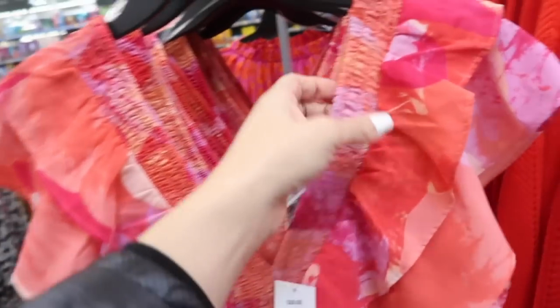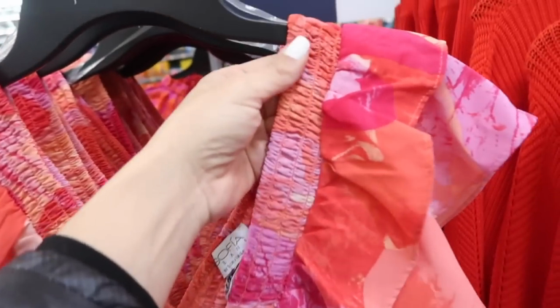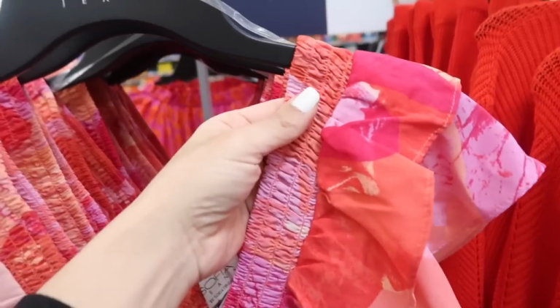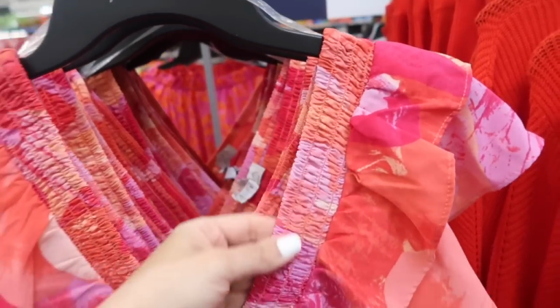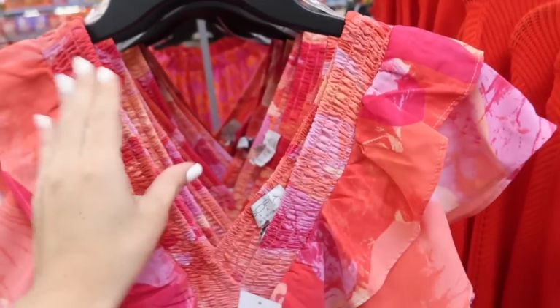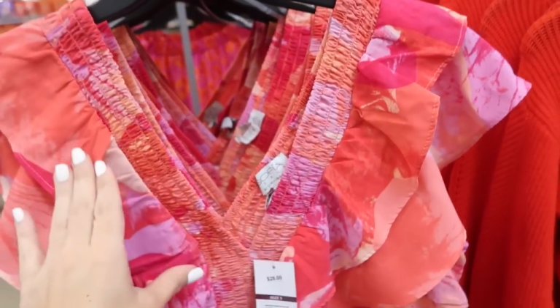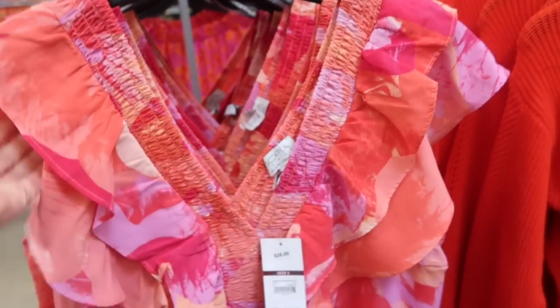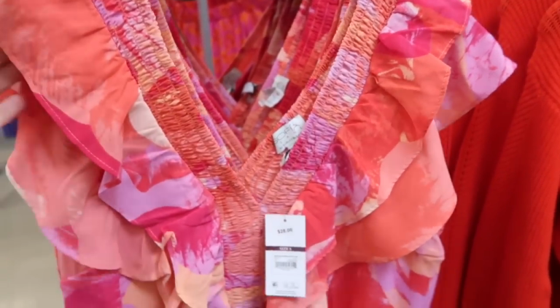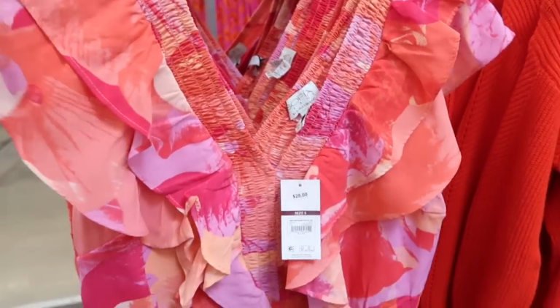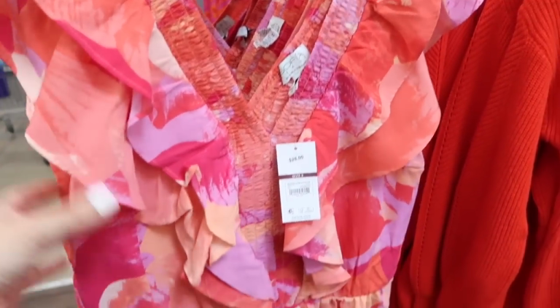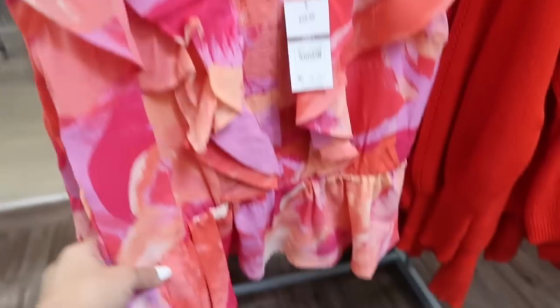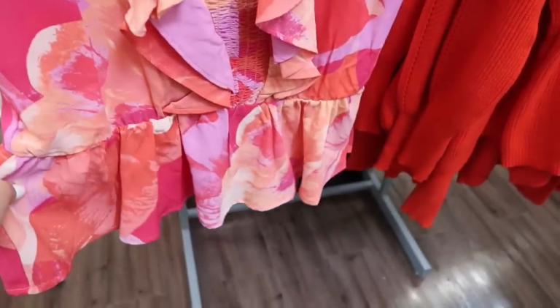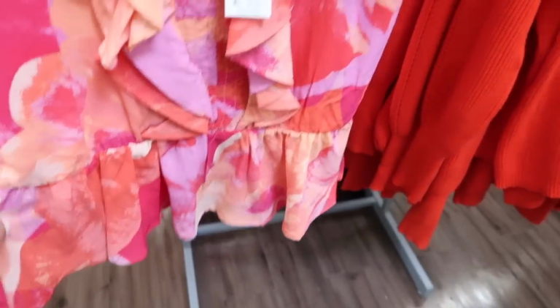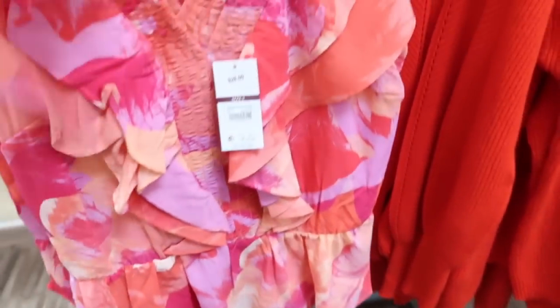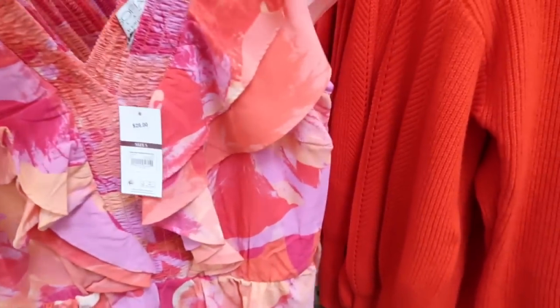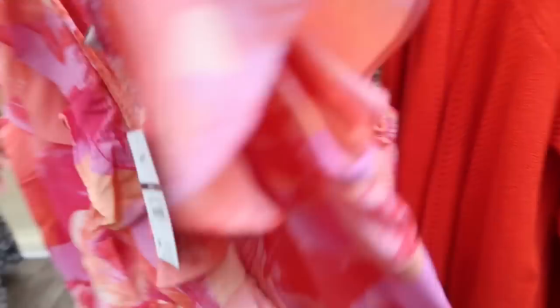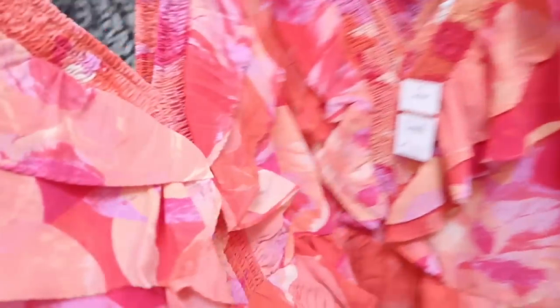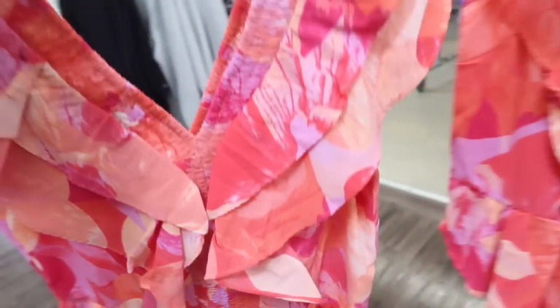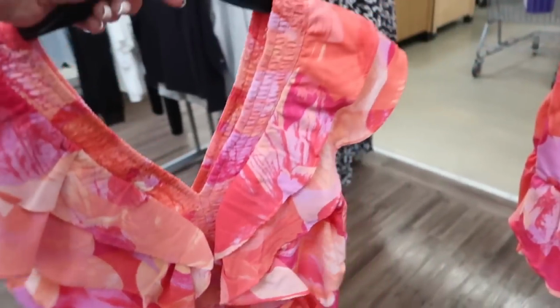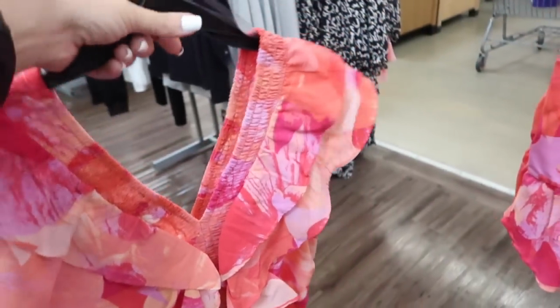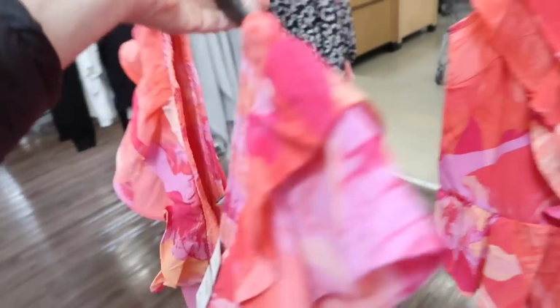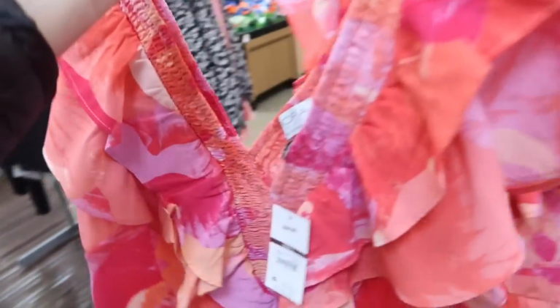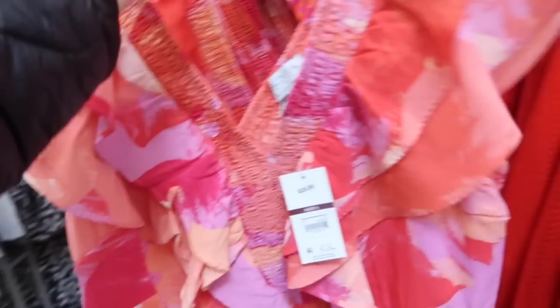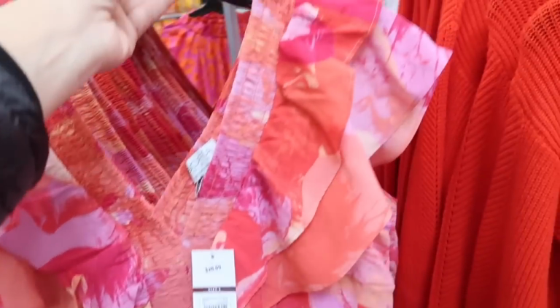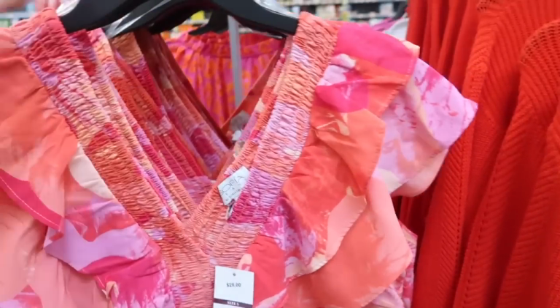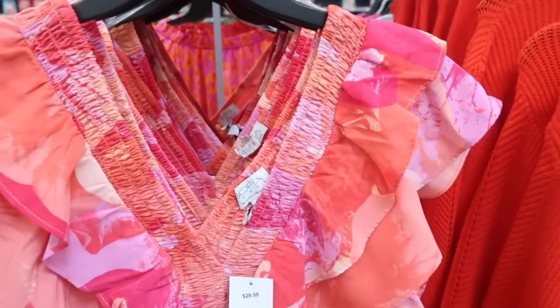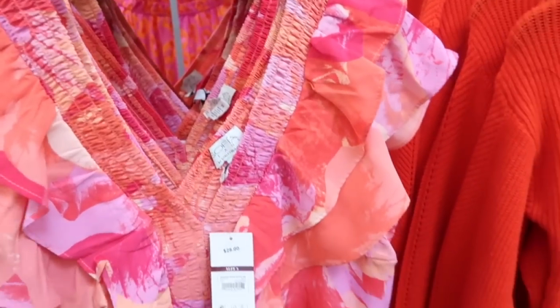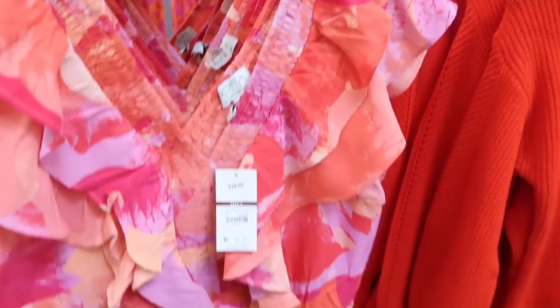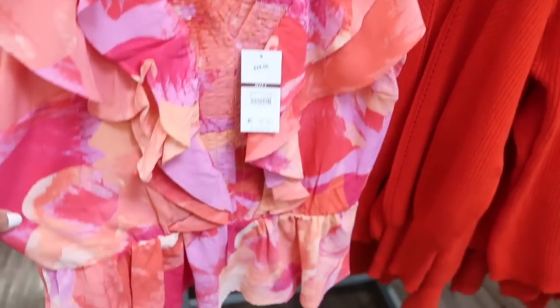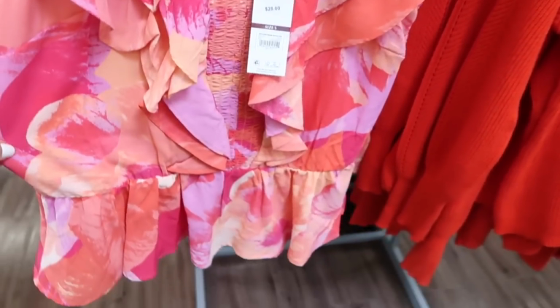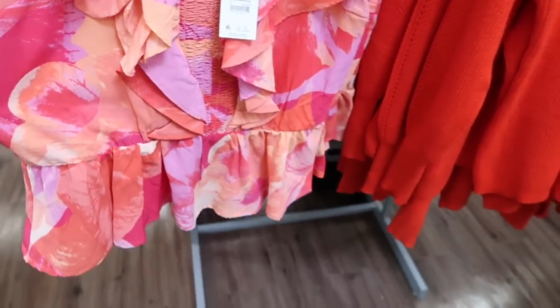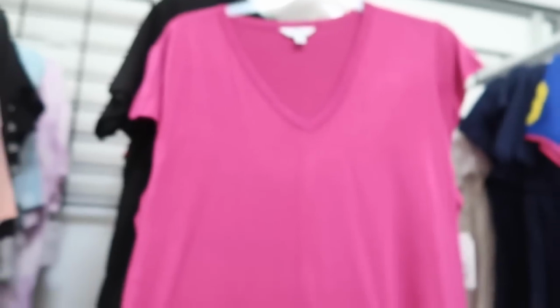New flutter sleeve top from Sophia — this has that smocking all on the neckline, this little flutter sleeve with the peplum at the bottom and that same kind of fit through the back. Only seeing it in this multi-color and these are $28.